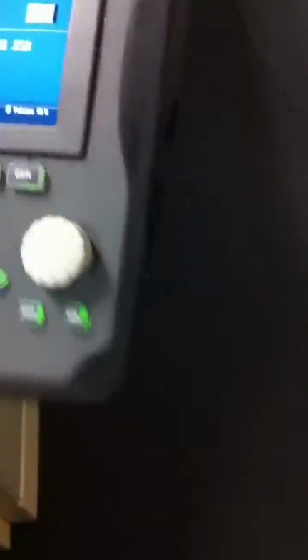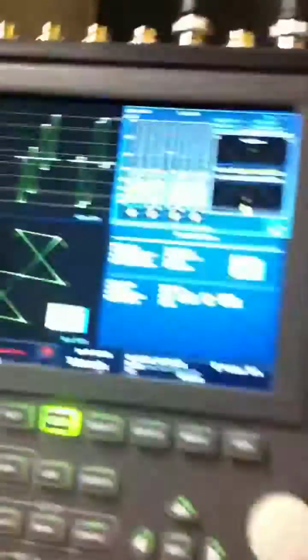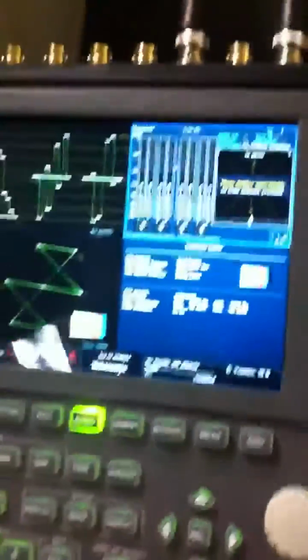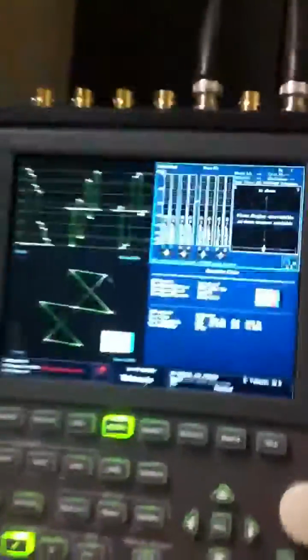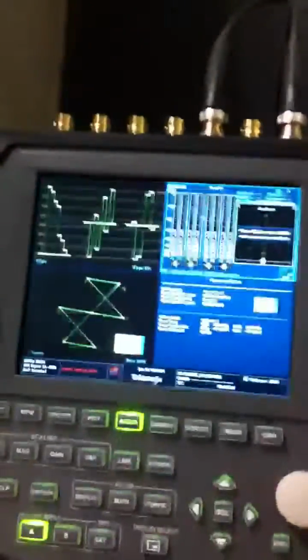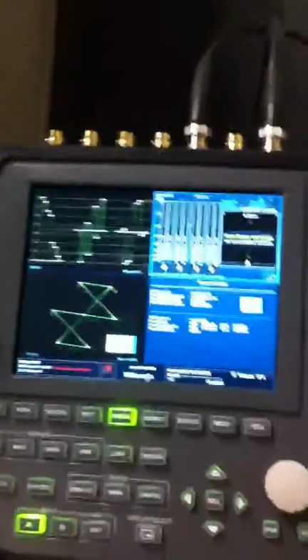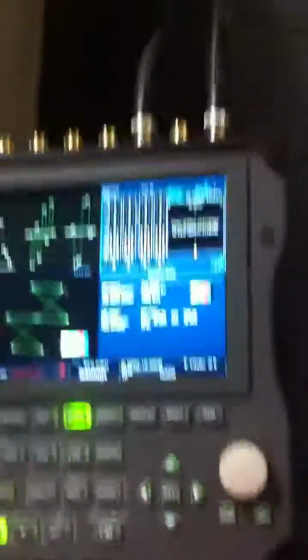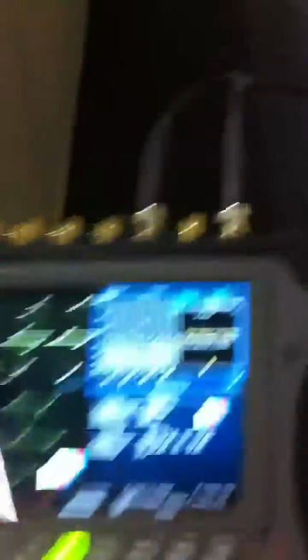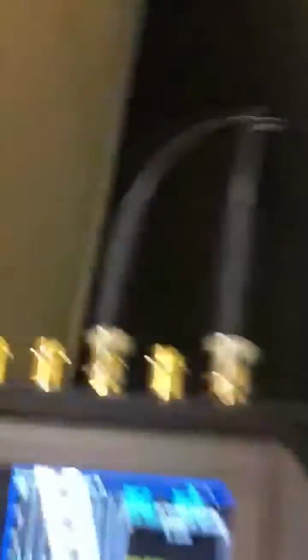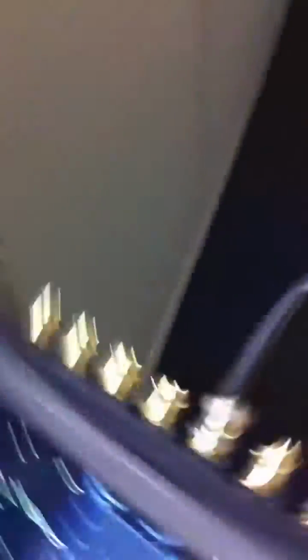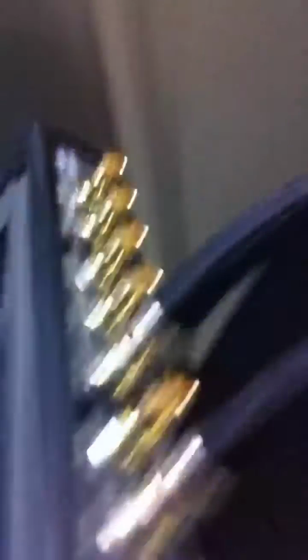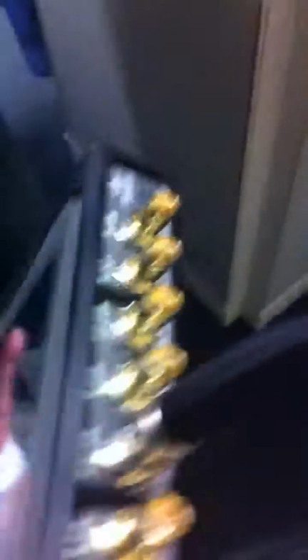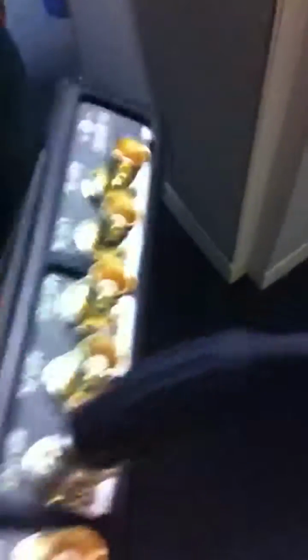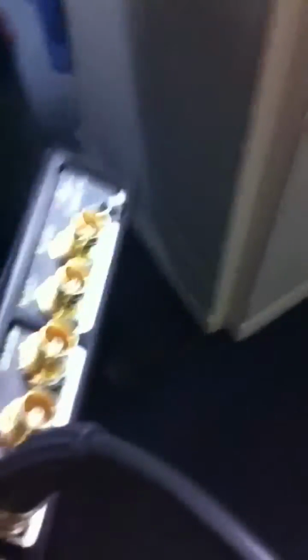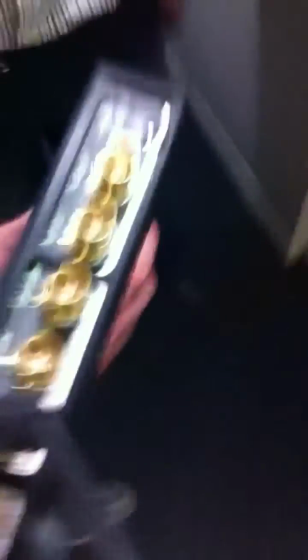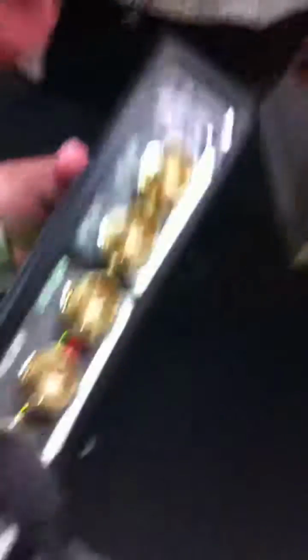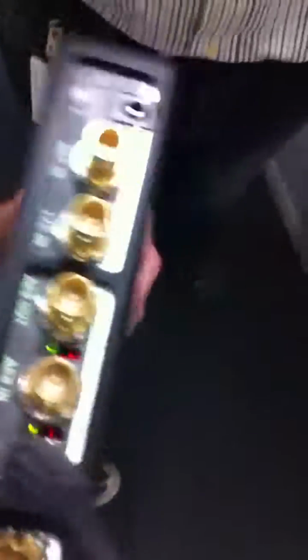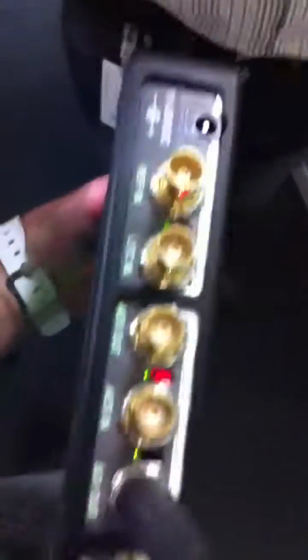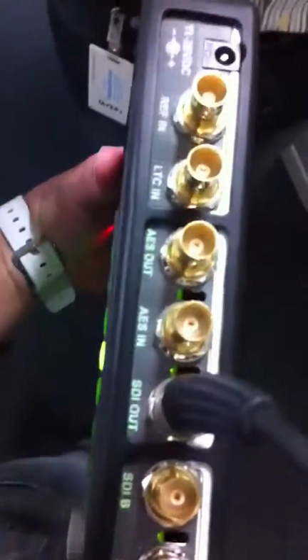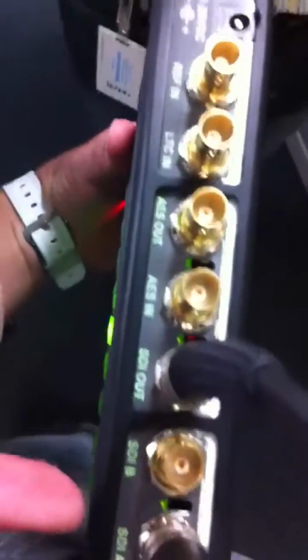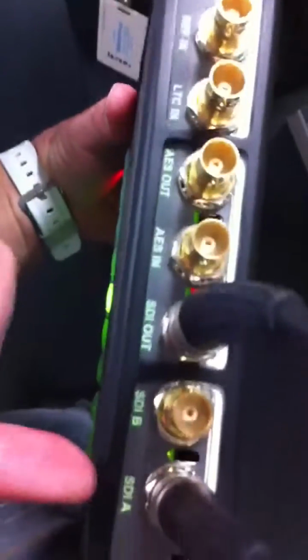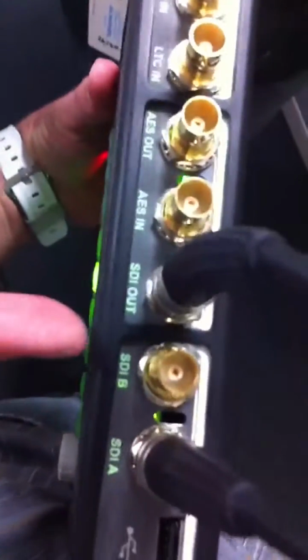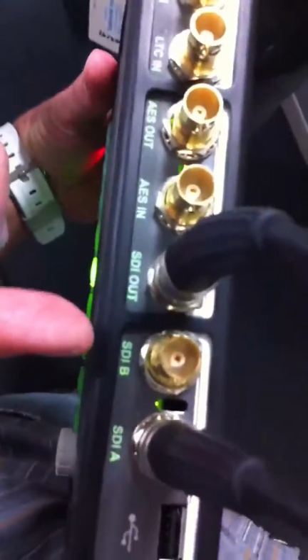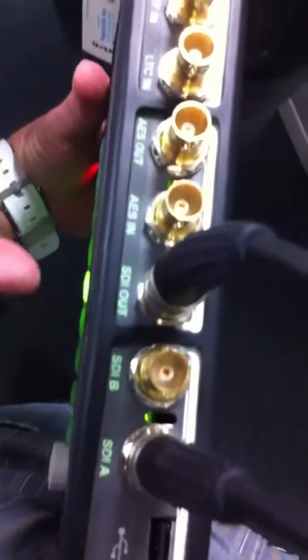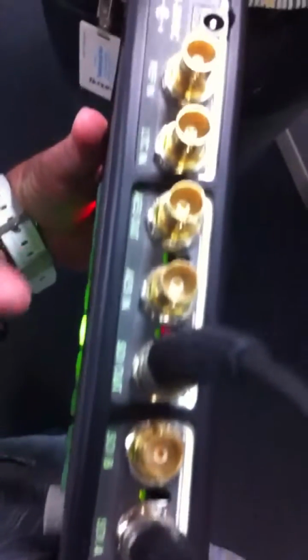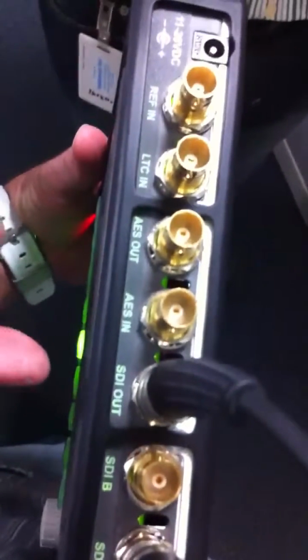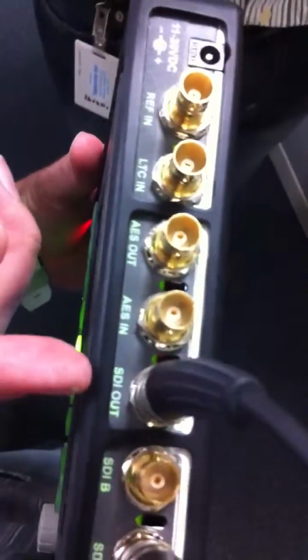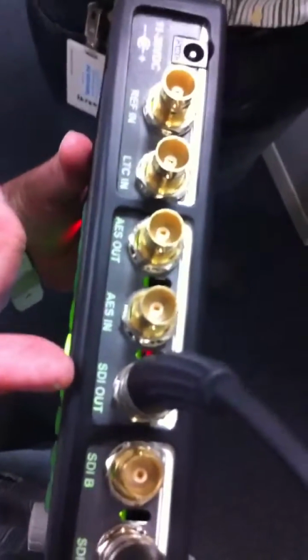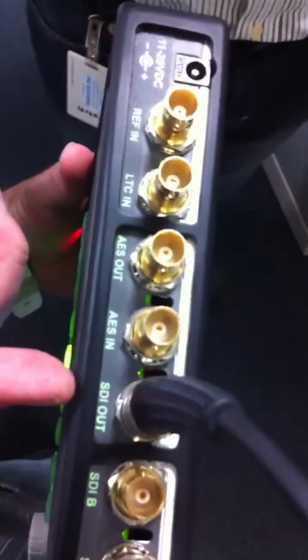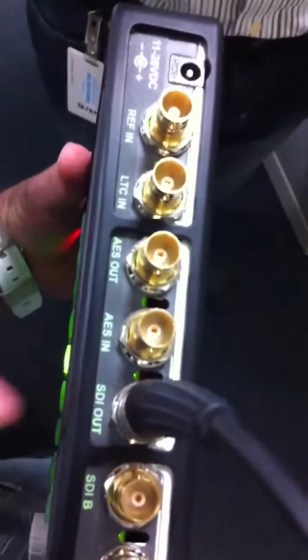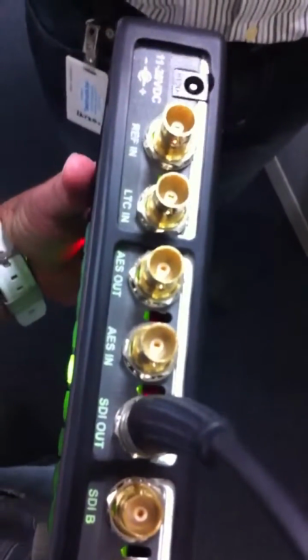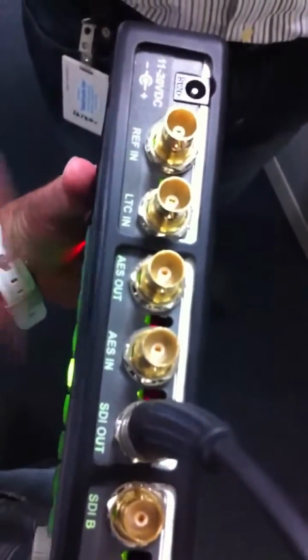Maybe you could tell me a little bit like what each input does. There's SDI A and B — independent SDI inputs — and SDI out for generator or loop out.